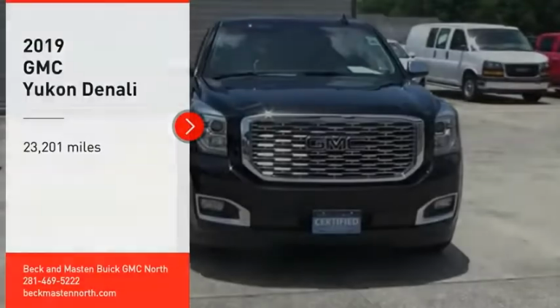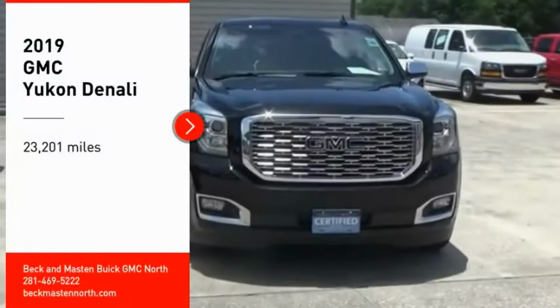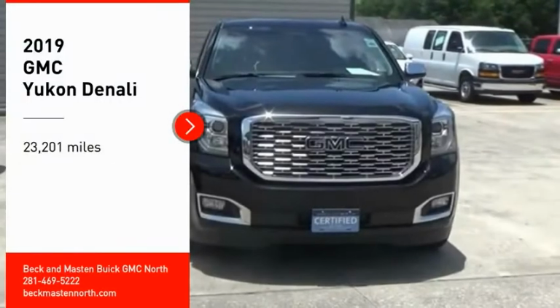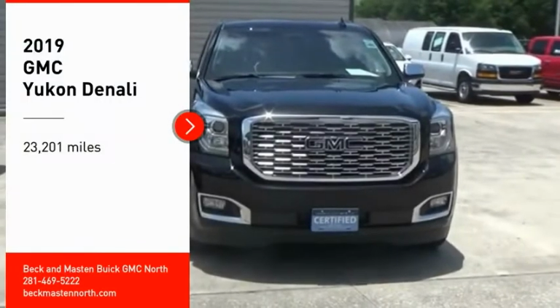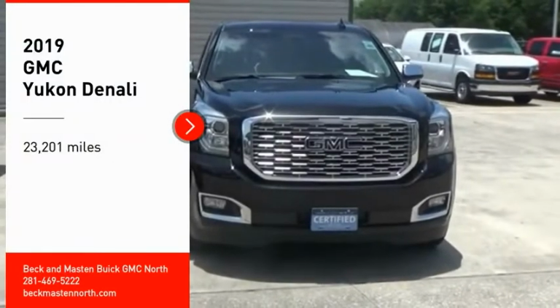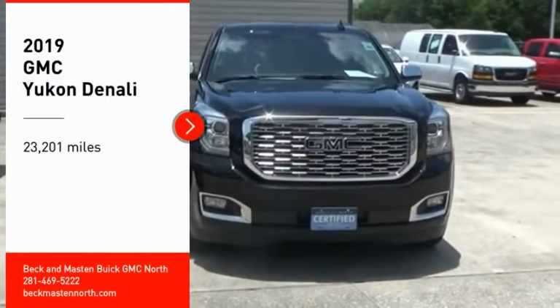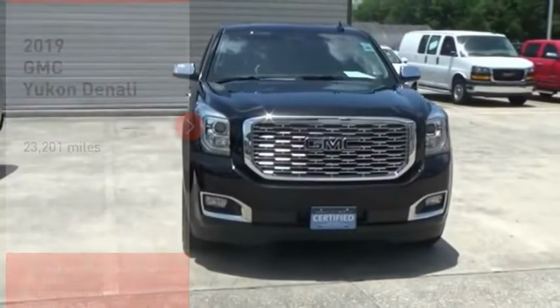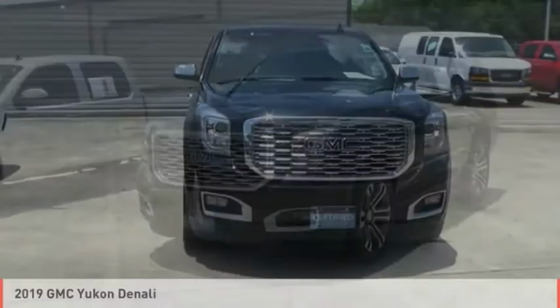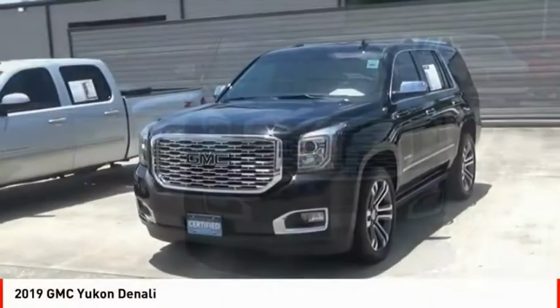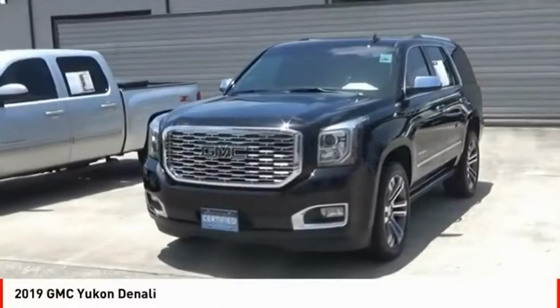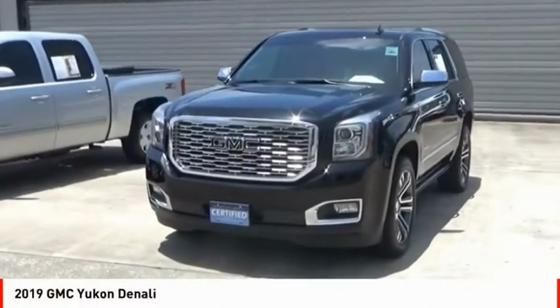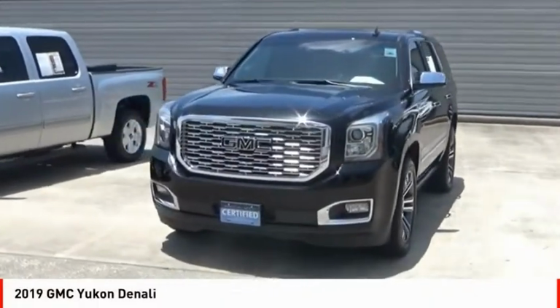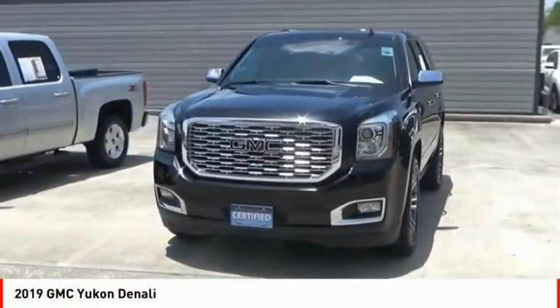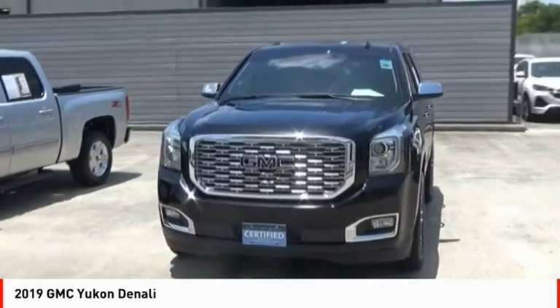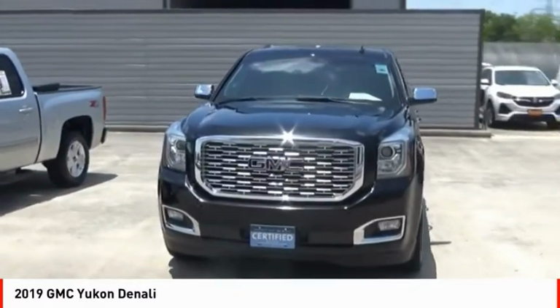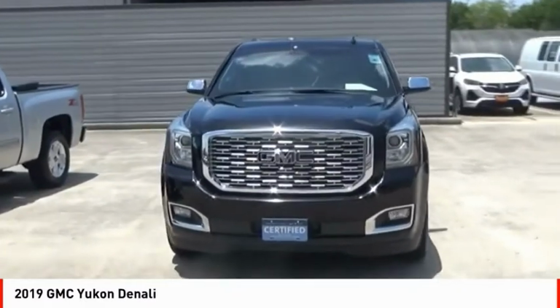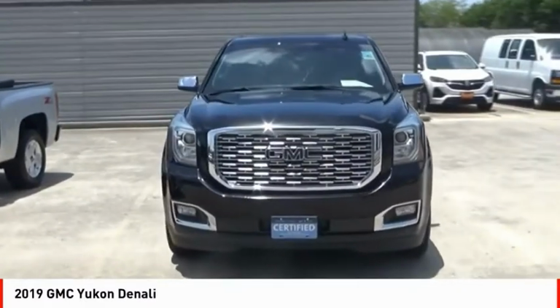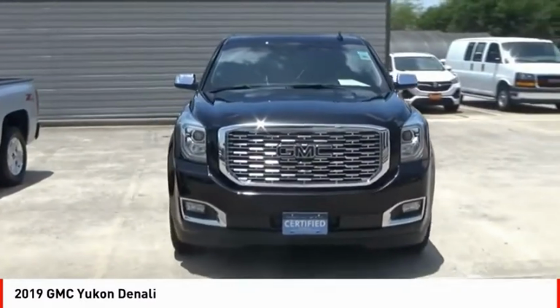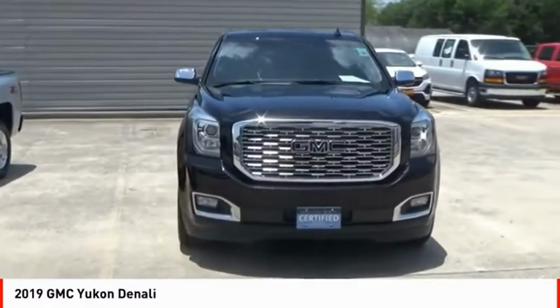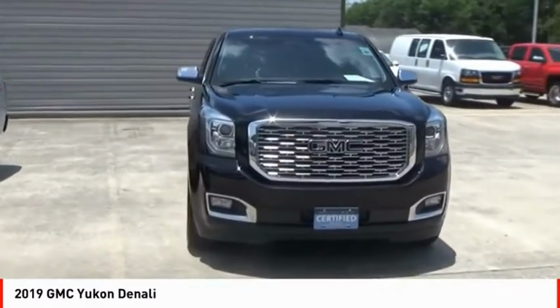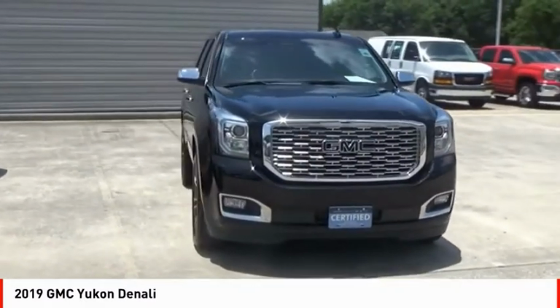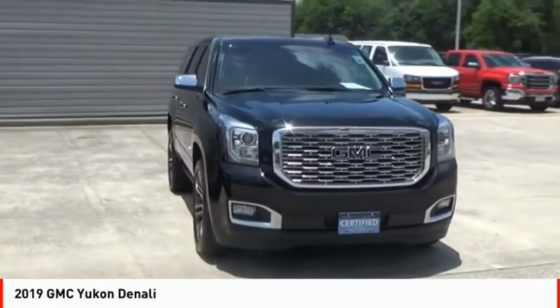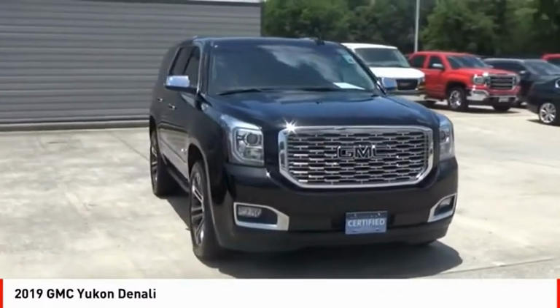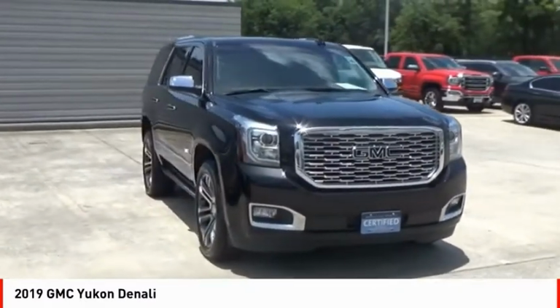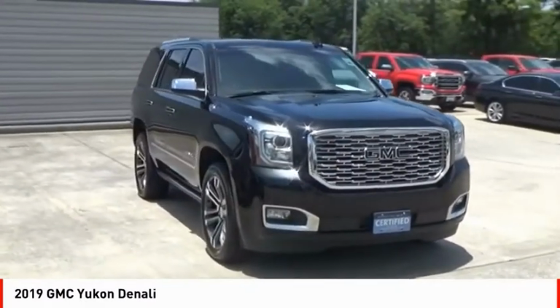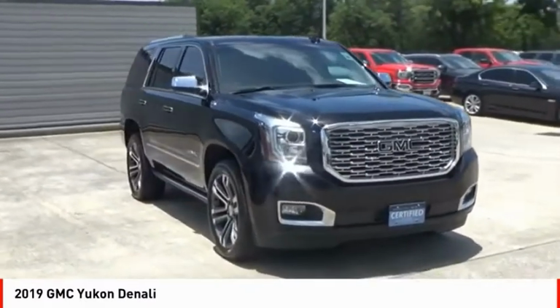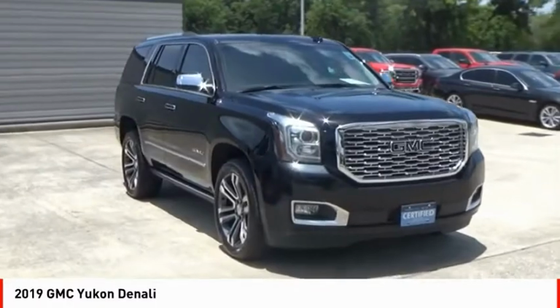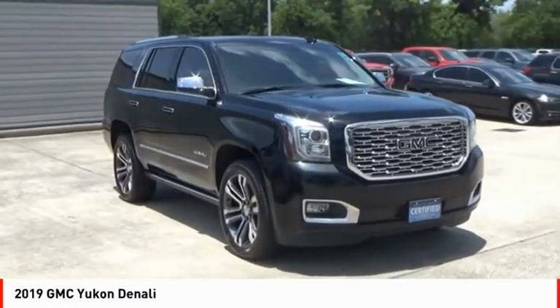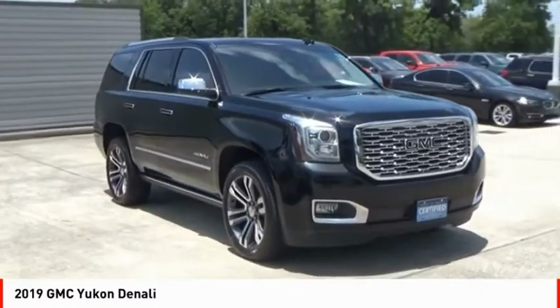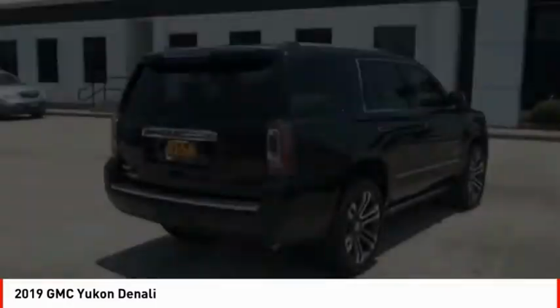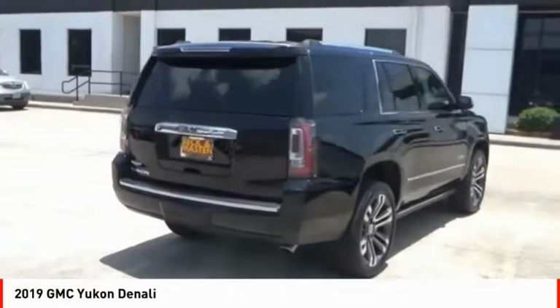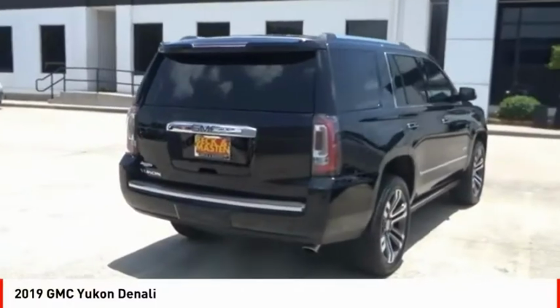Take a ride in the 2019 Yukon. Peace of mind comes standard with GMC's 100,000 mile five-year powertrain warranty and Yukon's five-star frontal crash test rating.